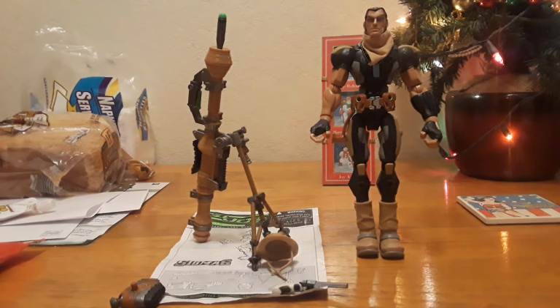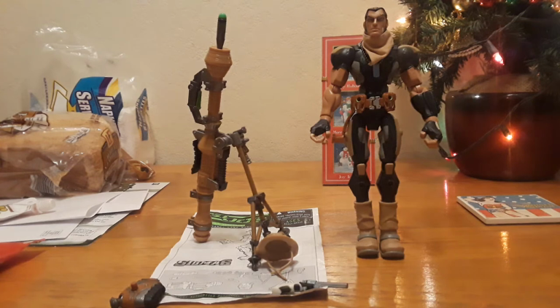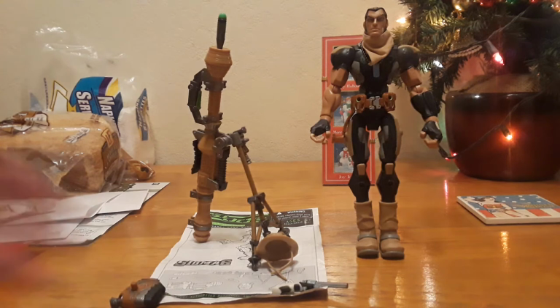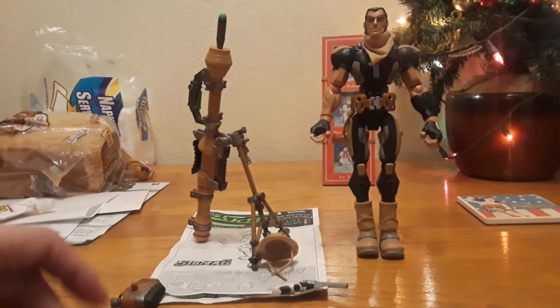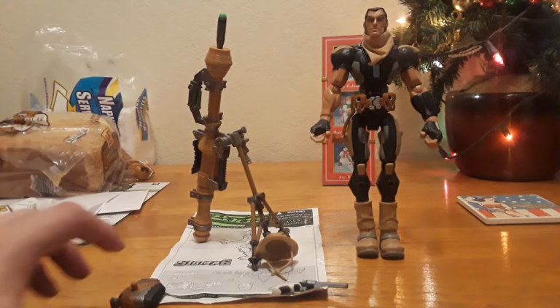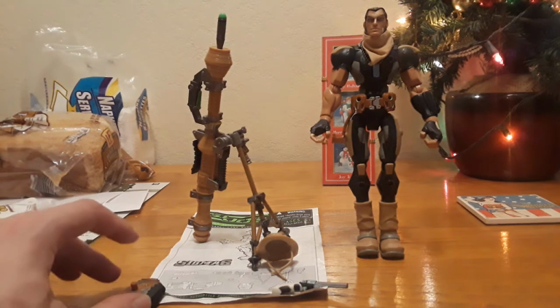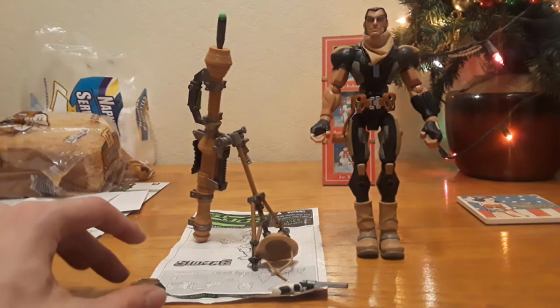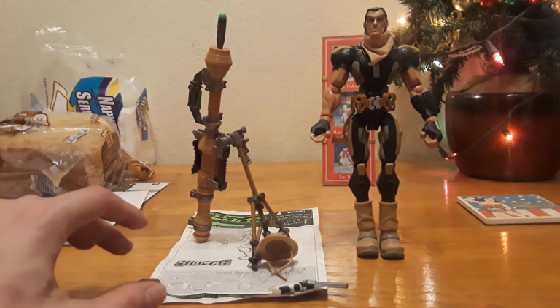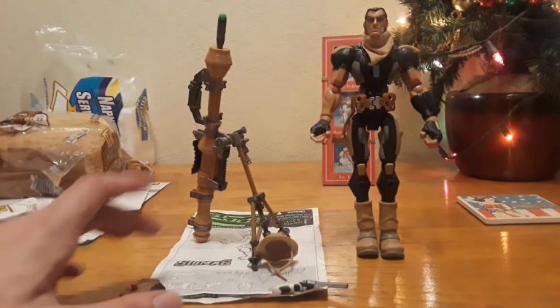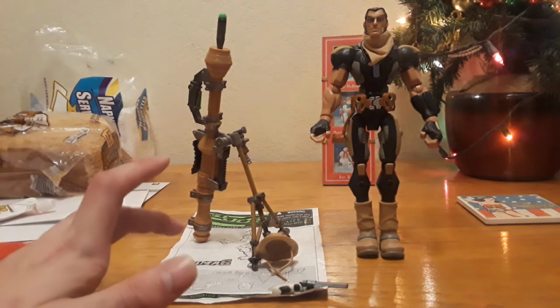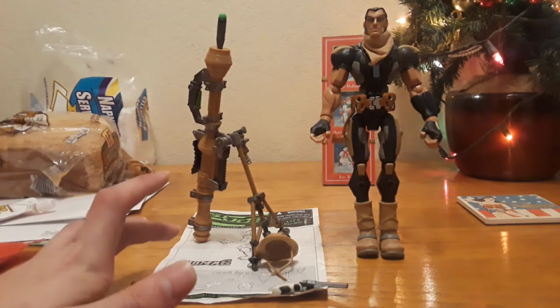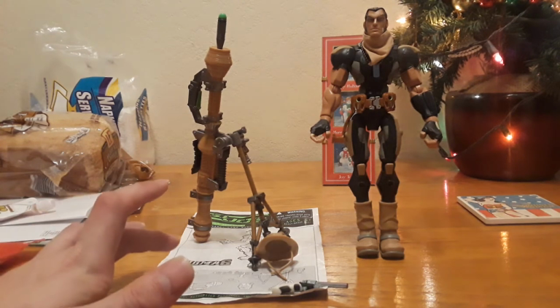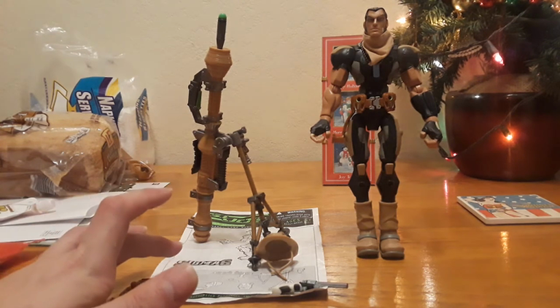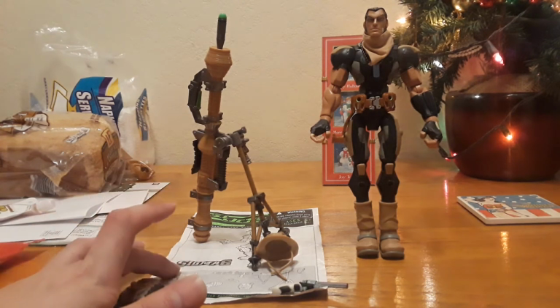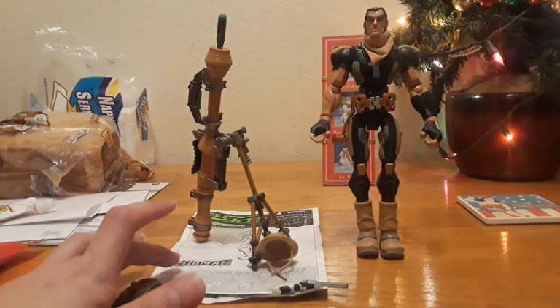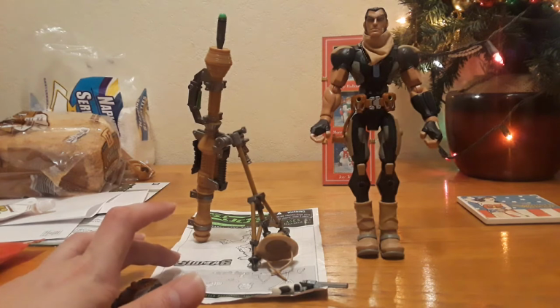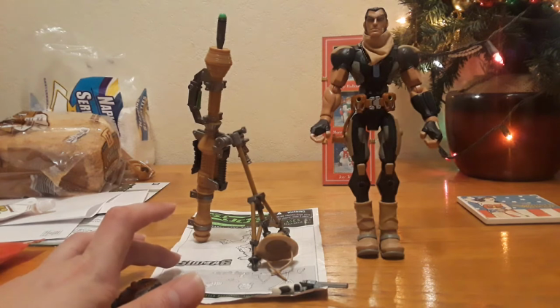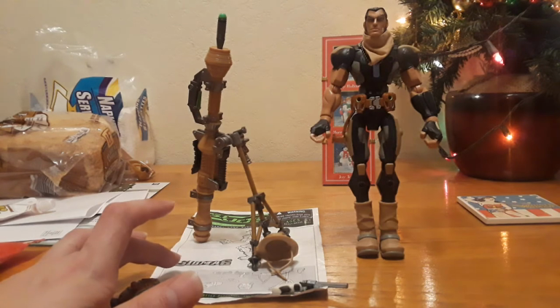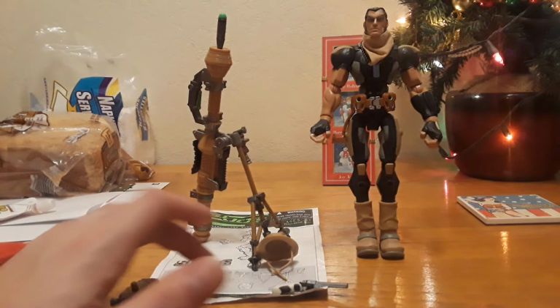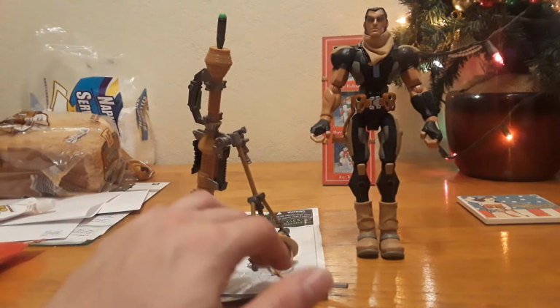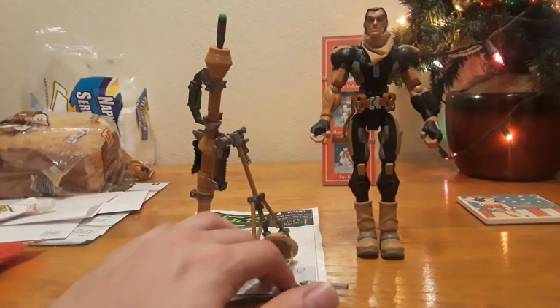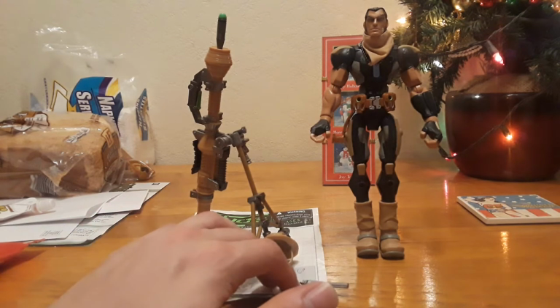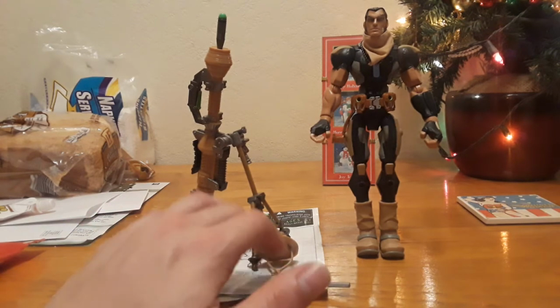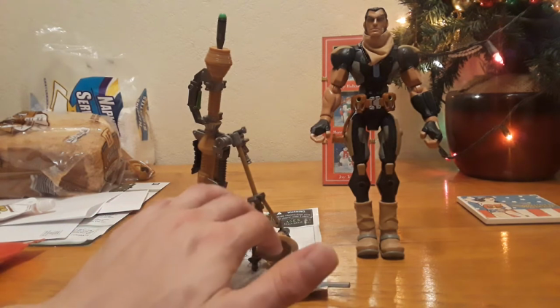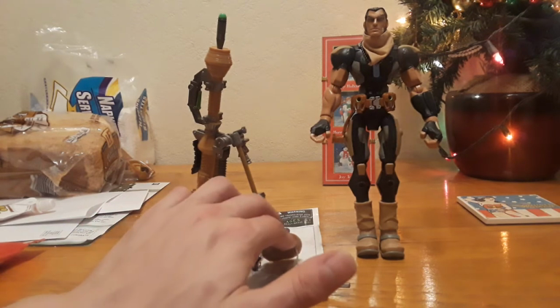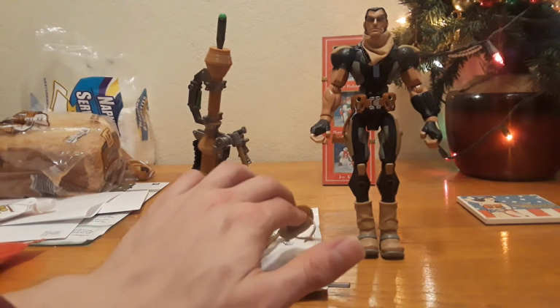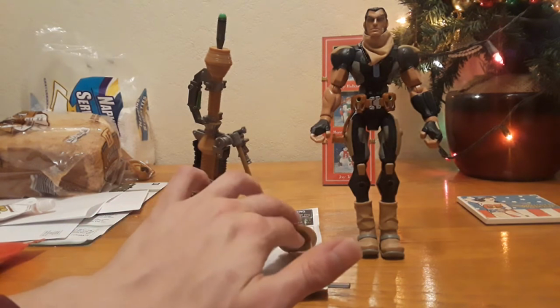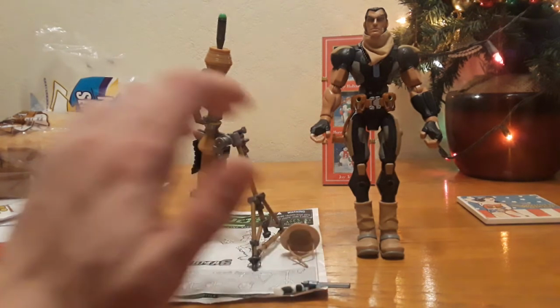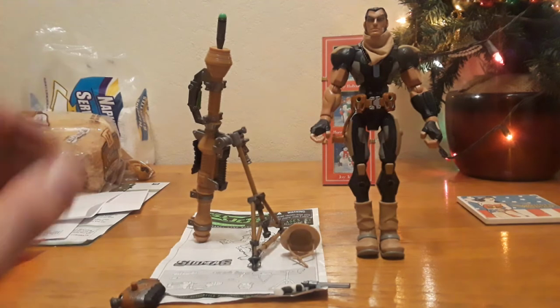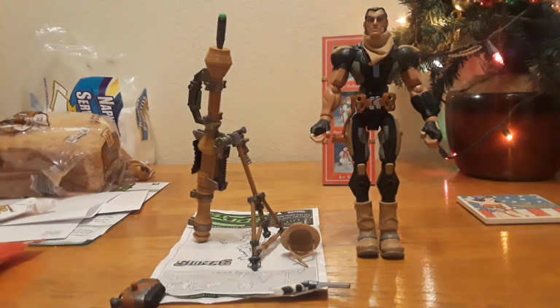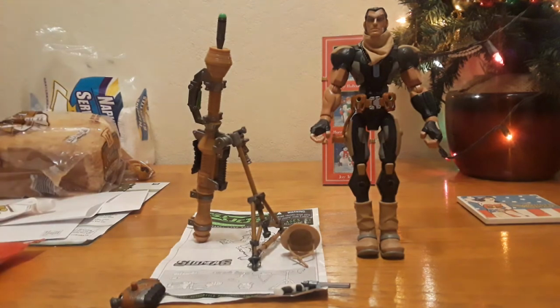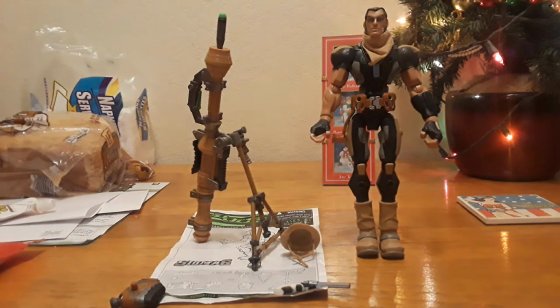He is complete. Everything you see here was everything I got, and I looked over the visual checklist that came with the figure and everything's here, so that's nice.